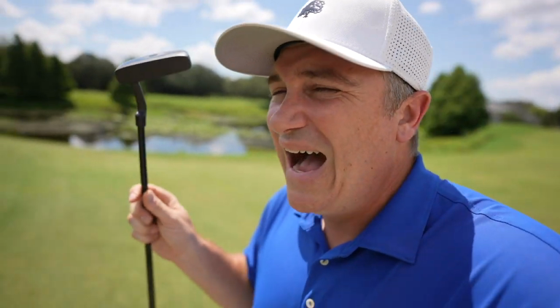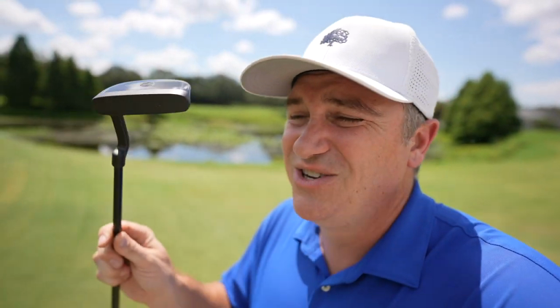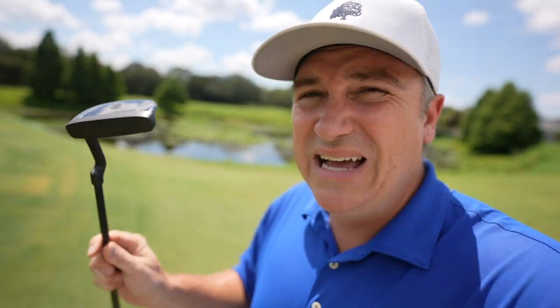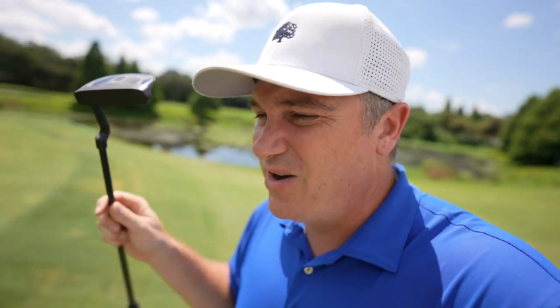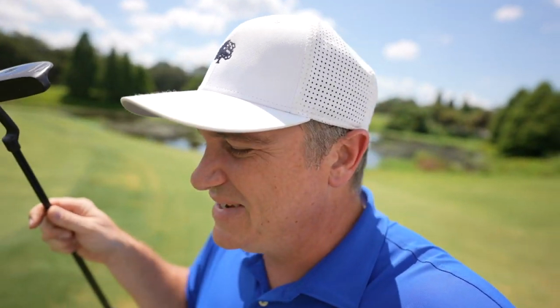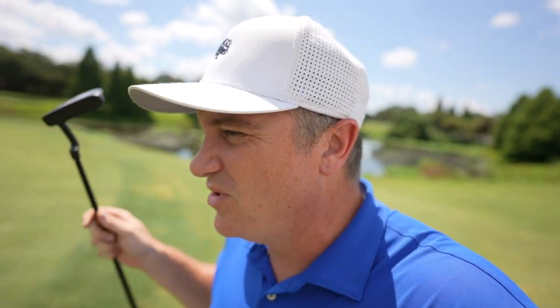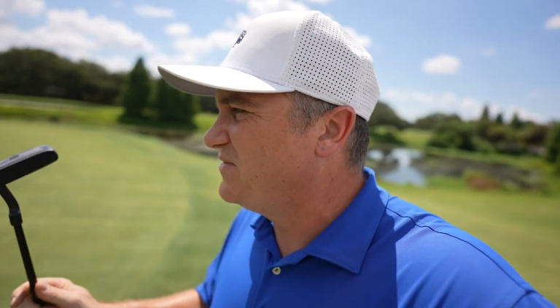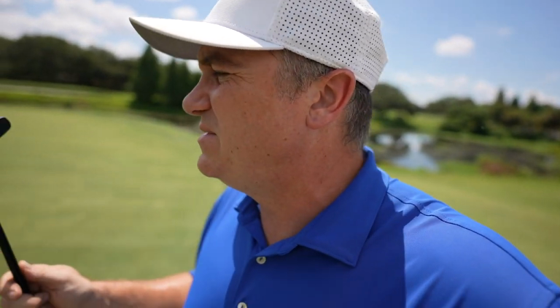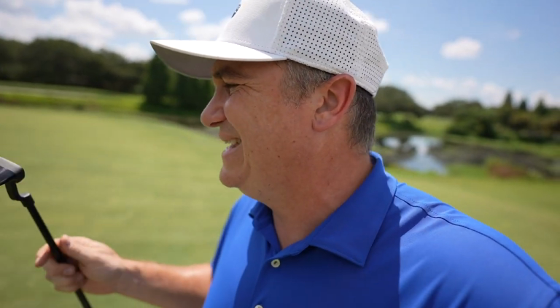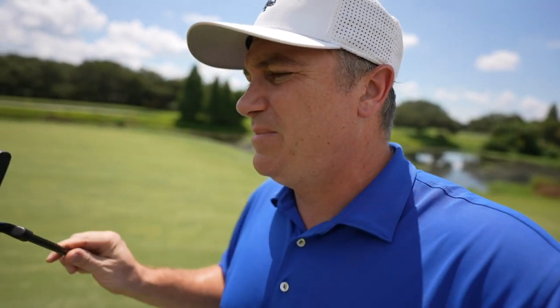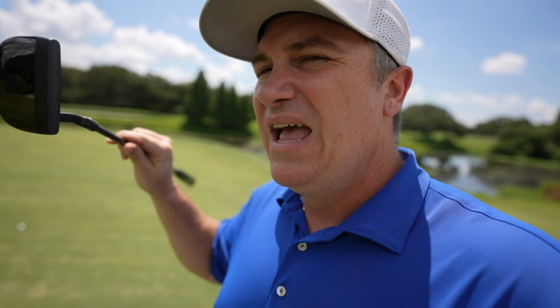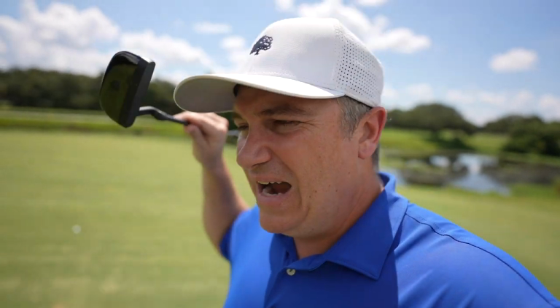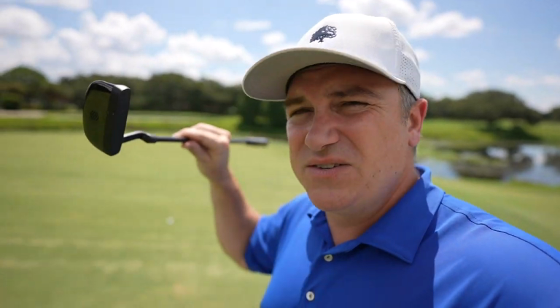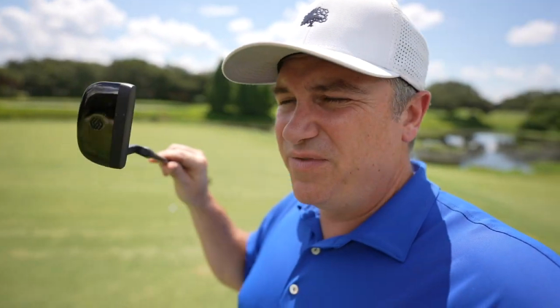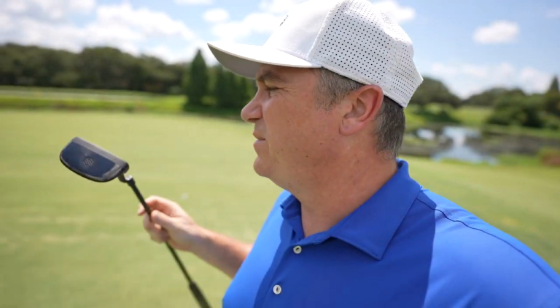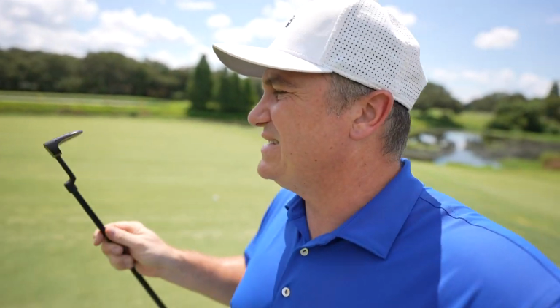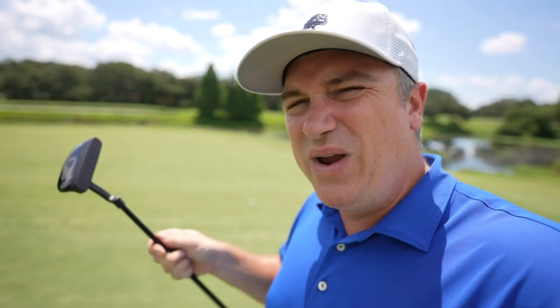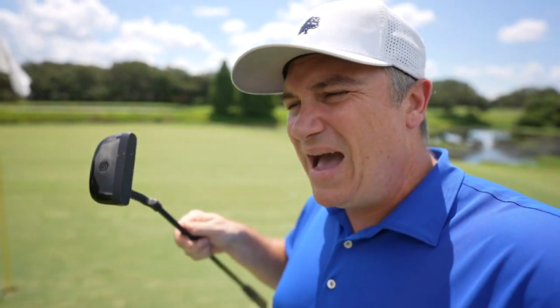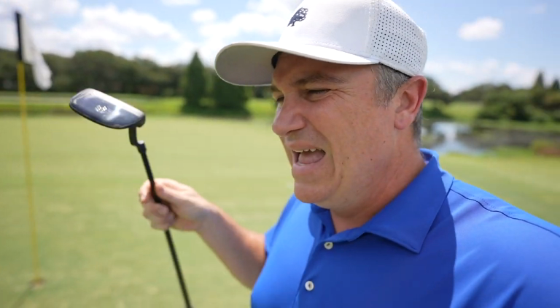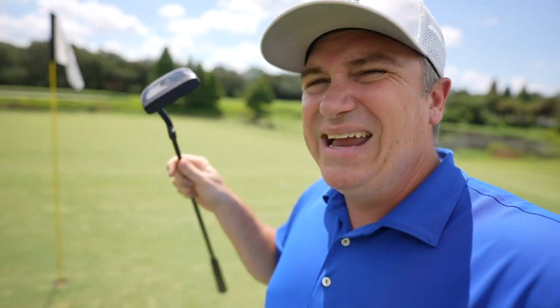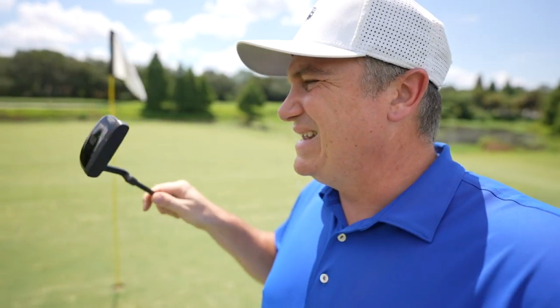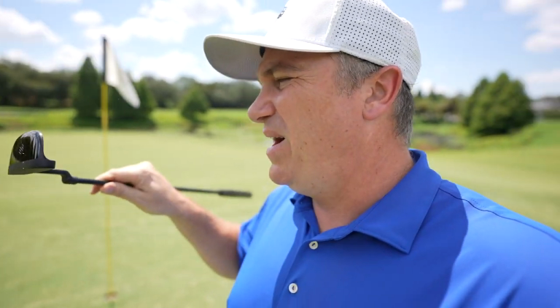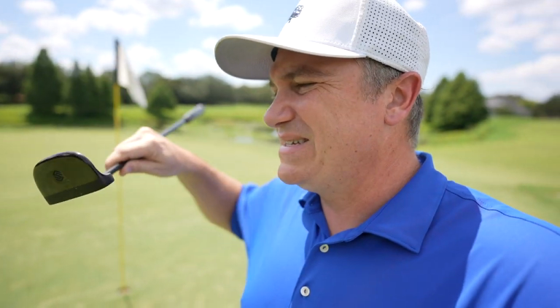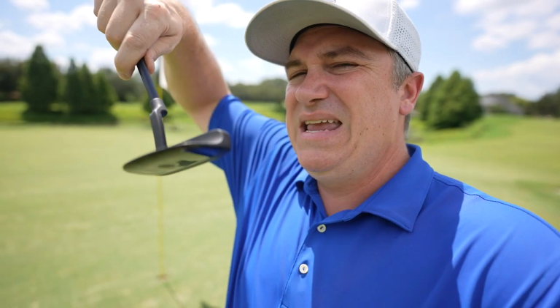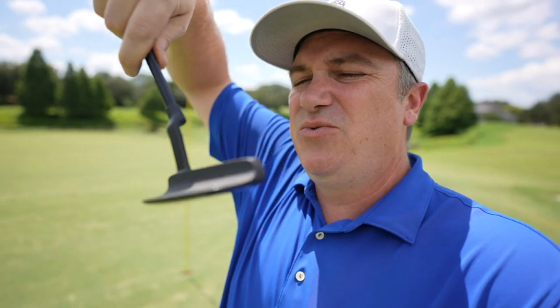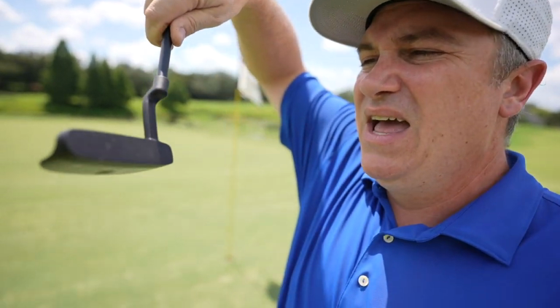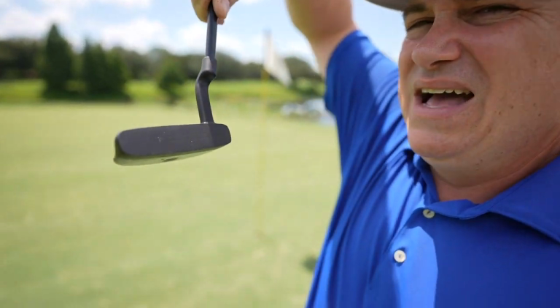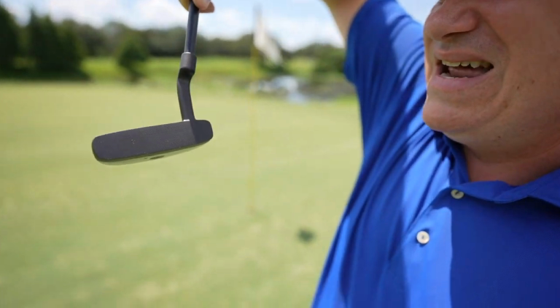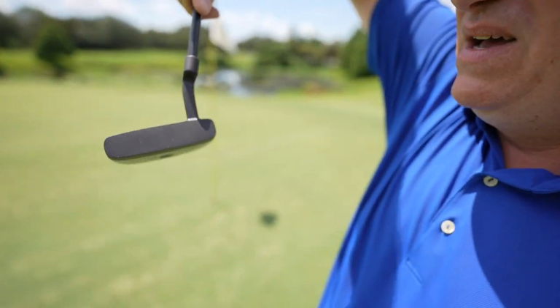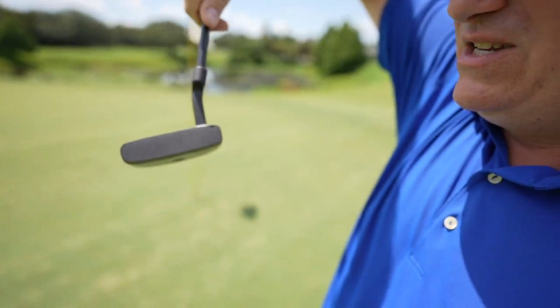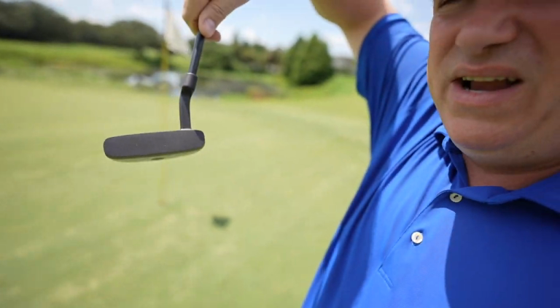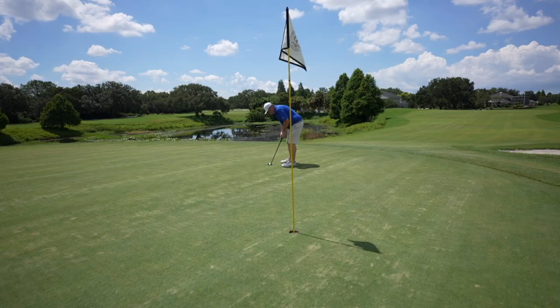I actually really like this putter. I've seen some reviews where people didn't like it, but I think this is the perfect putter because it's in between a mallet and a blade style — something in between. Nice milling, nice quality on that putter.